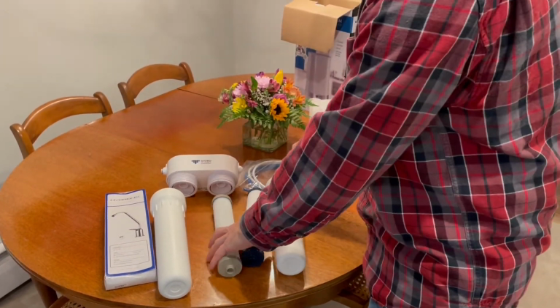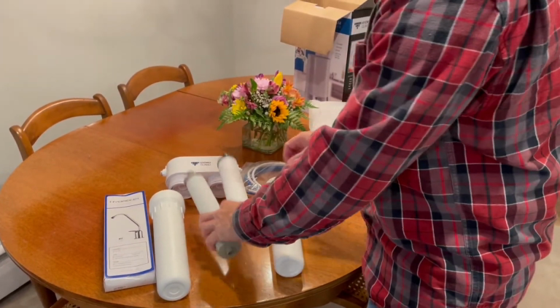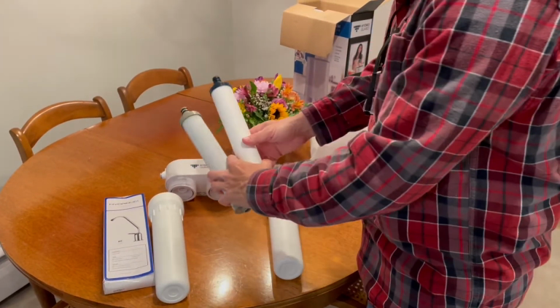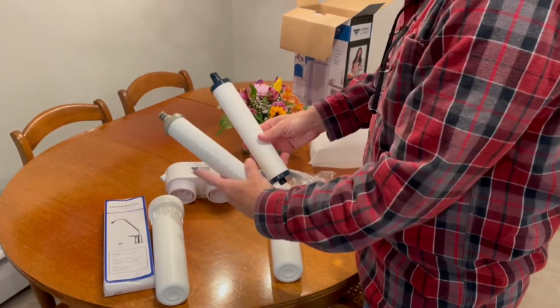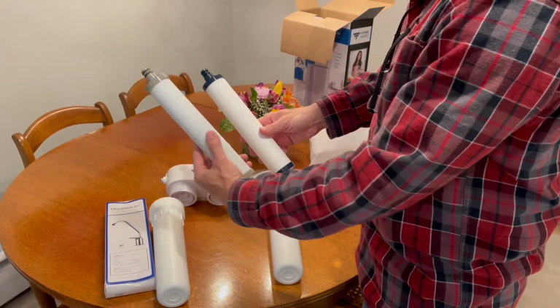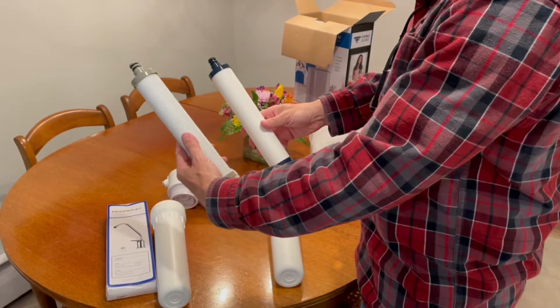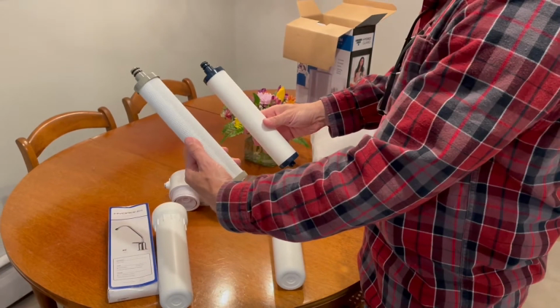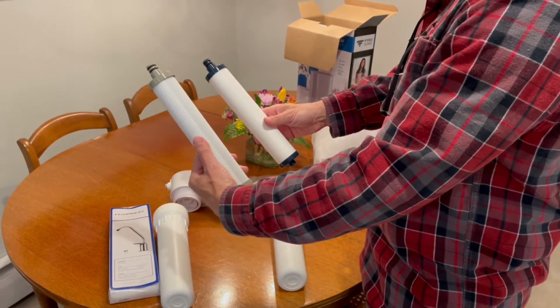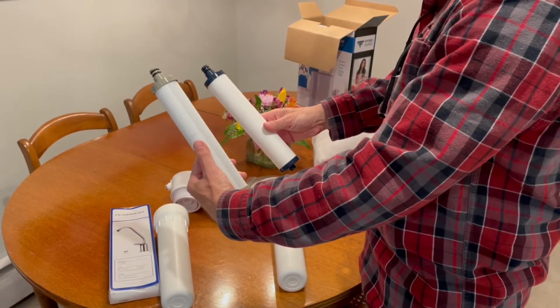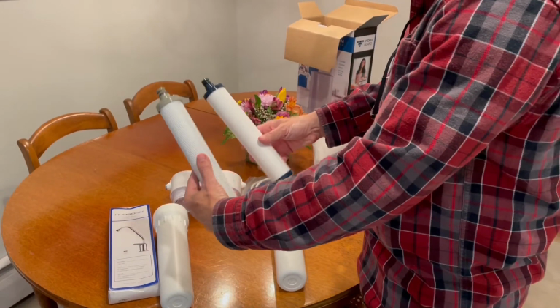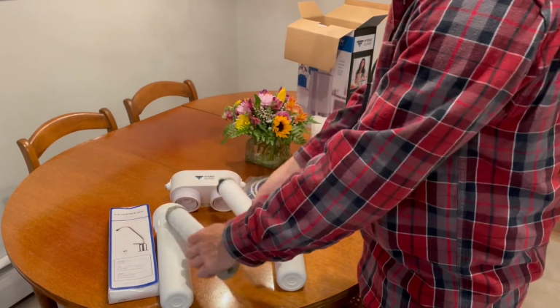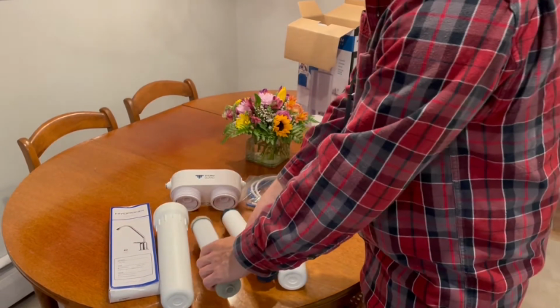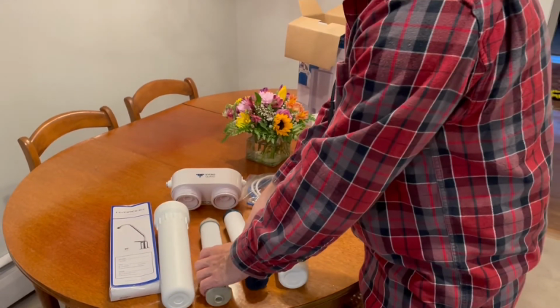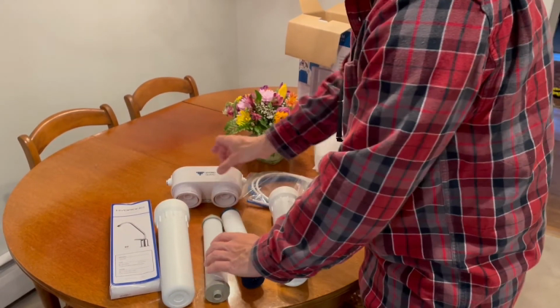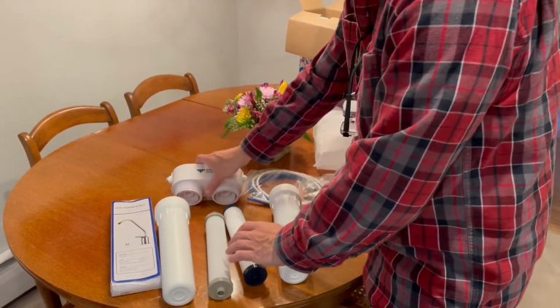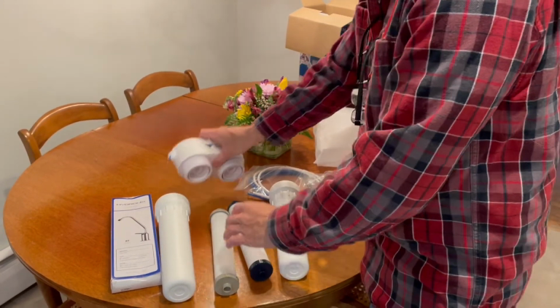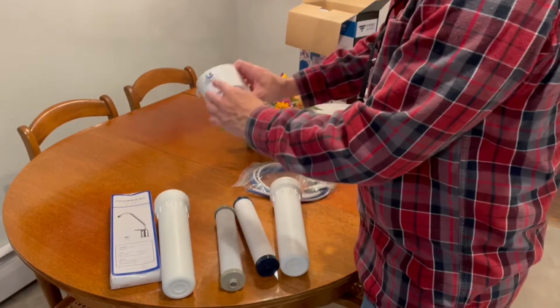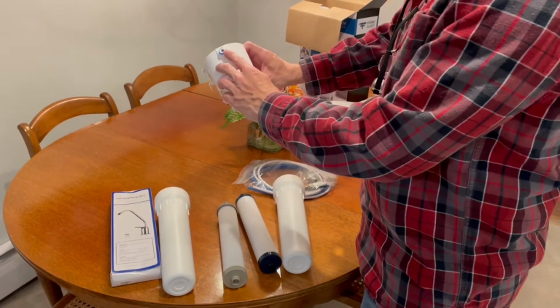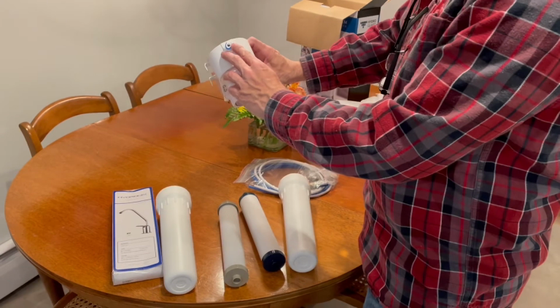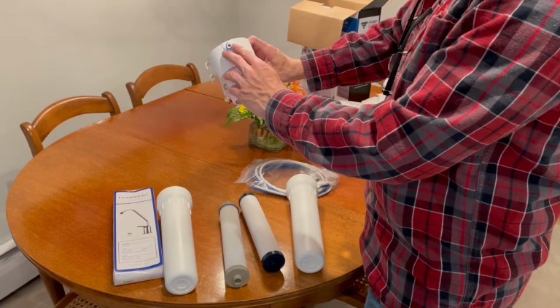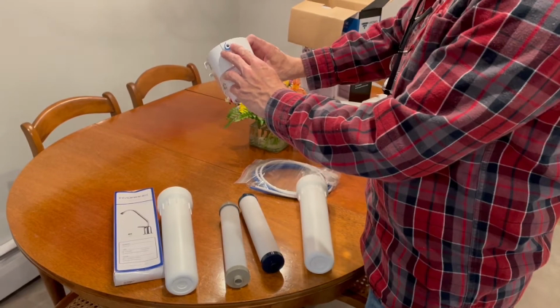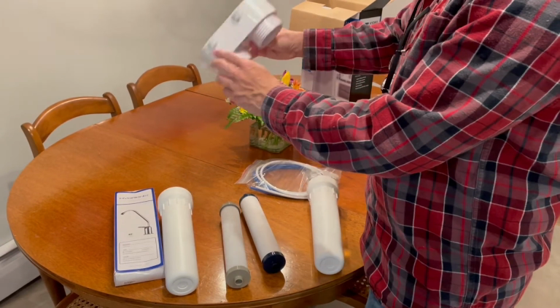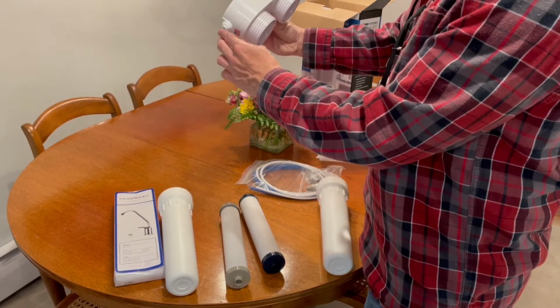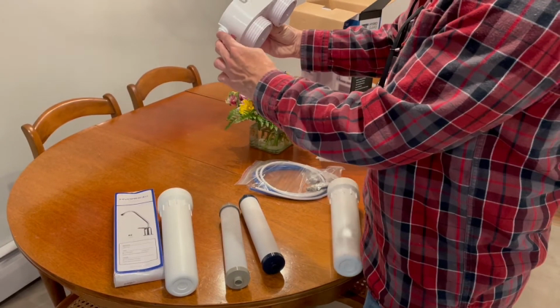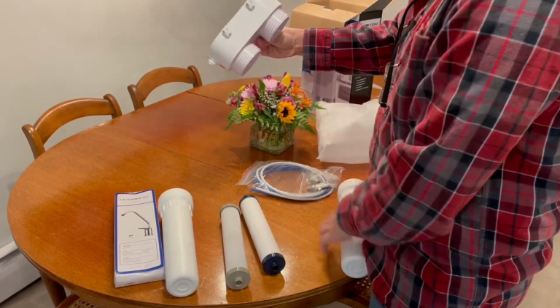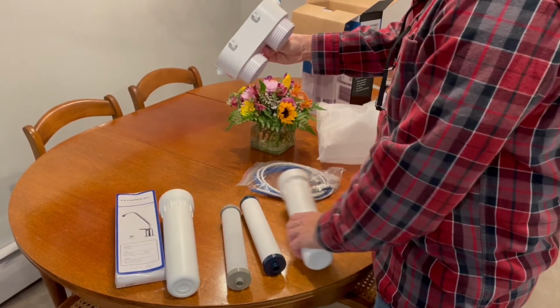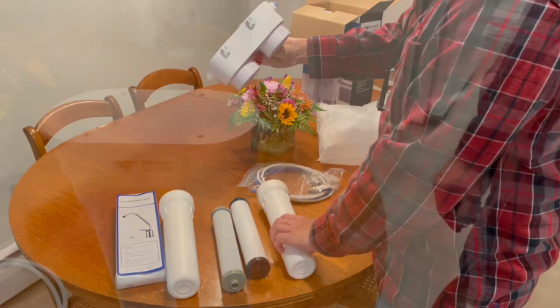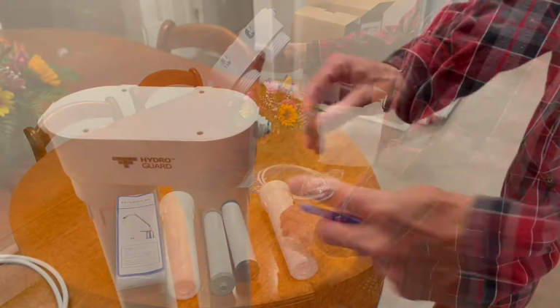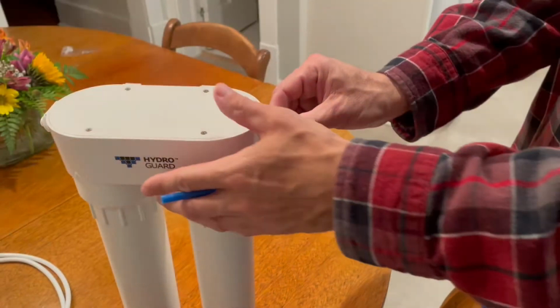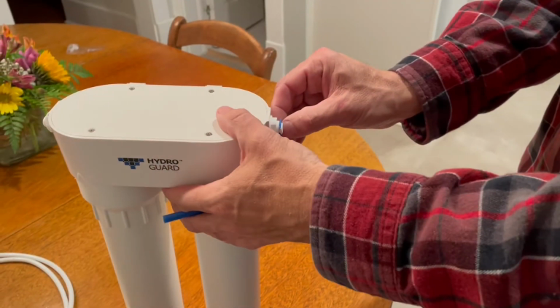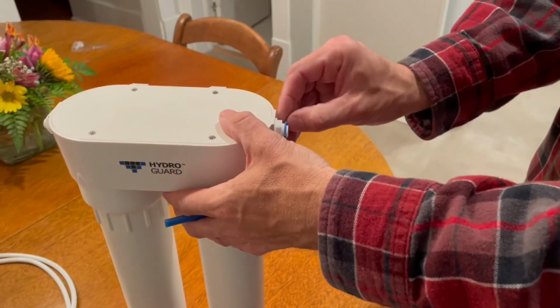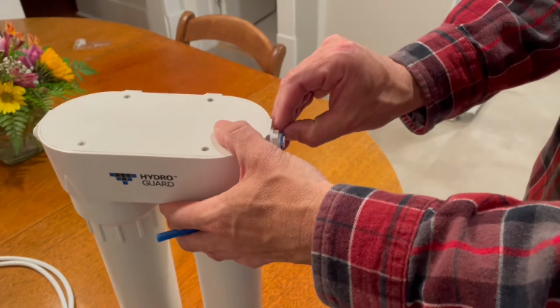These systems are really good — about as good as you're going to get without graduating up to a reverse osmosis system, but of course that requires a connection to a drain and space under the sink for a storage tank.